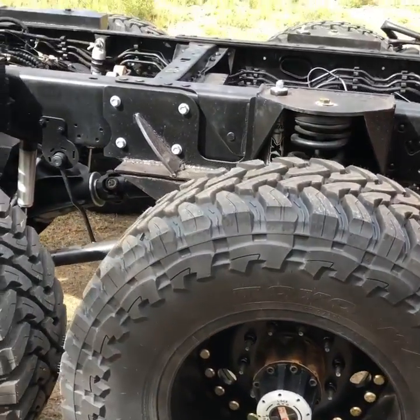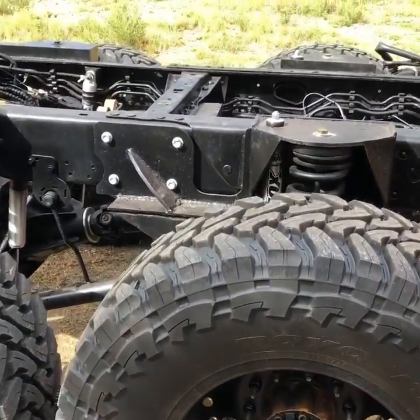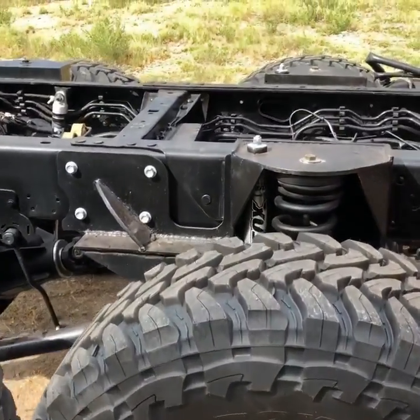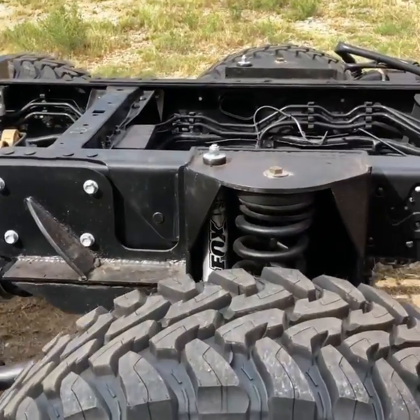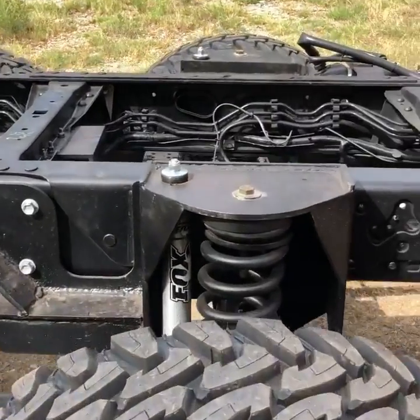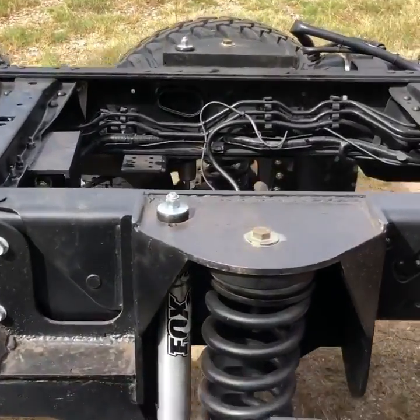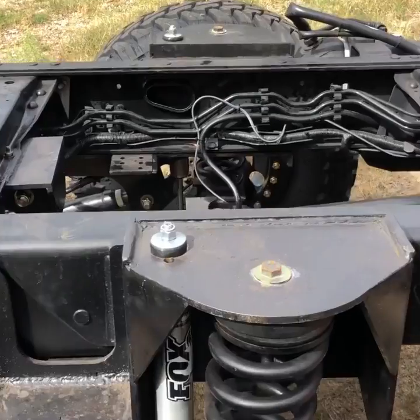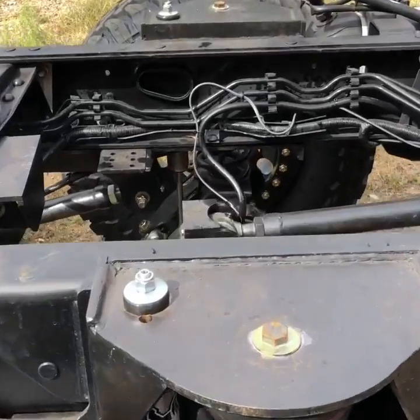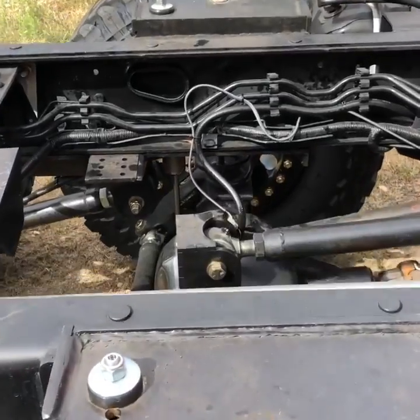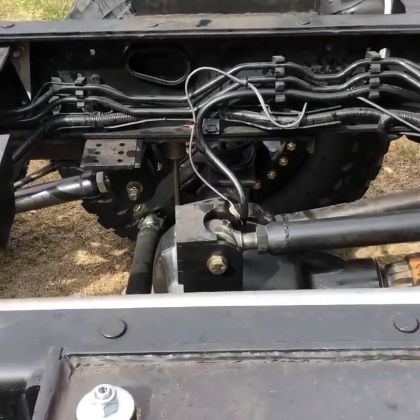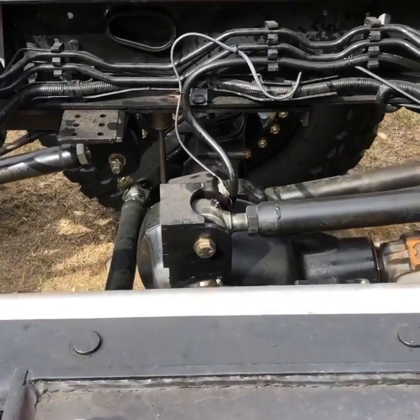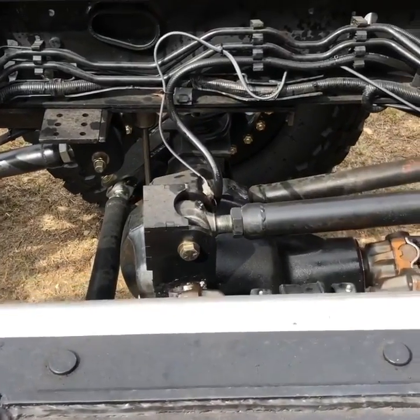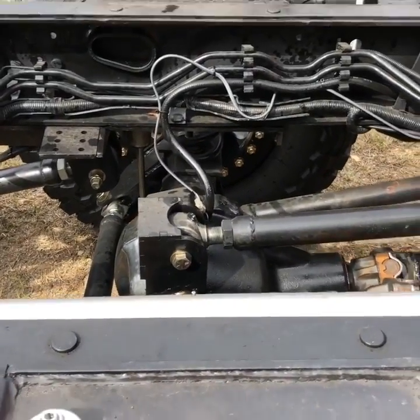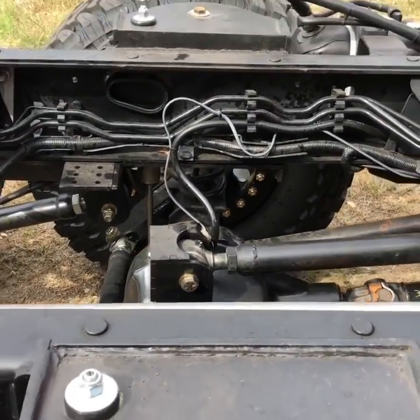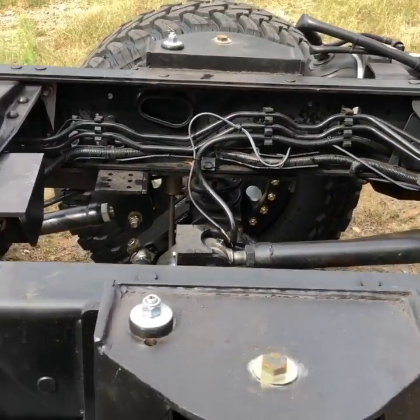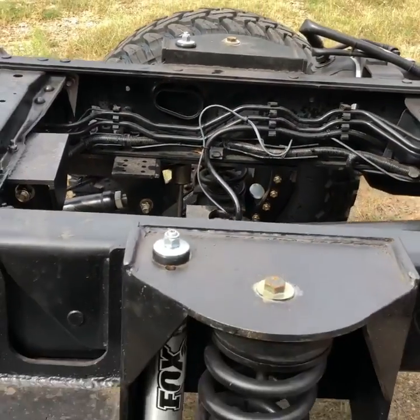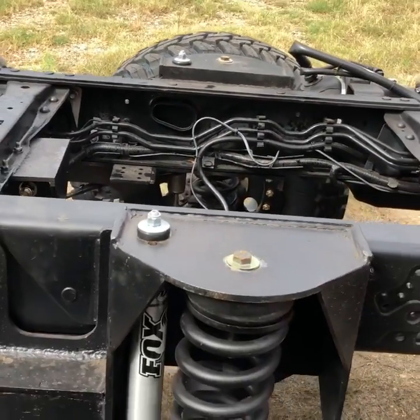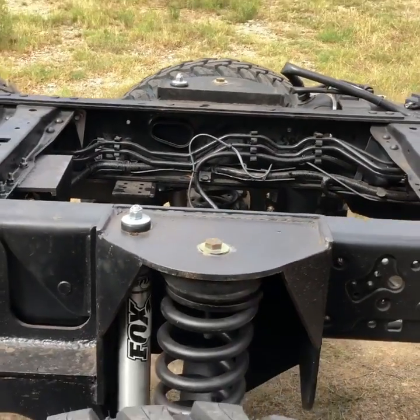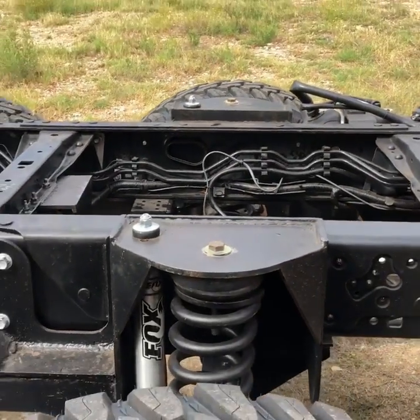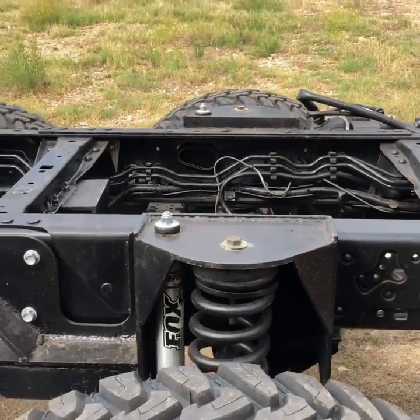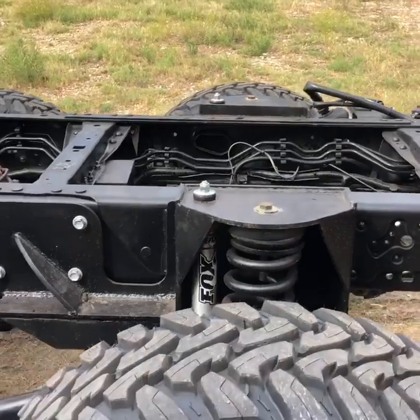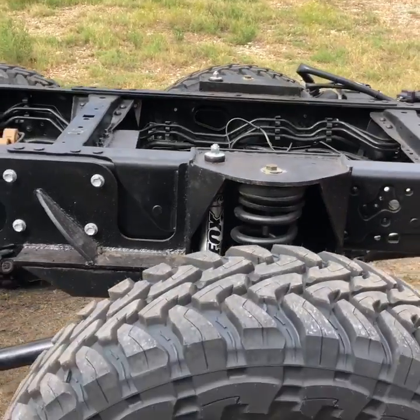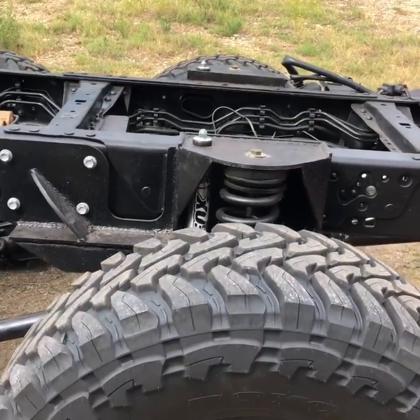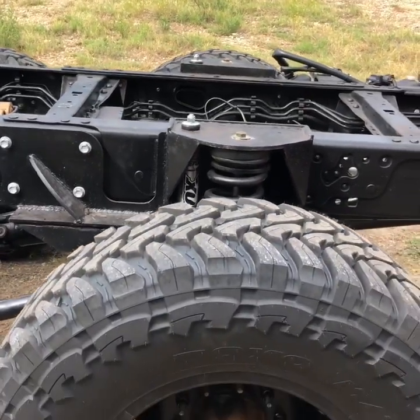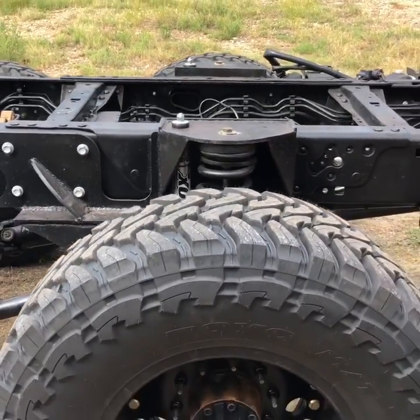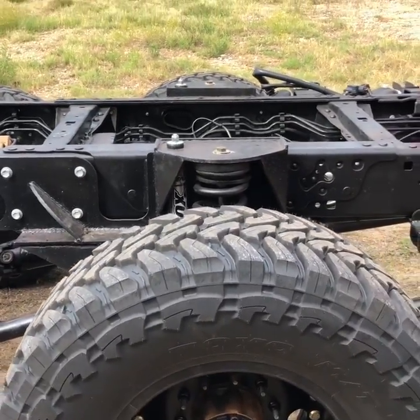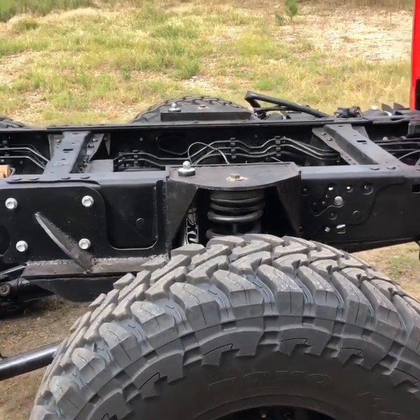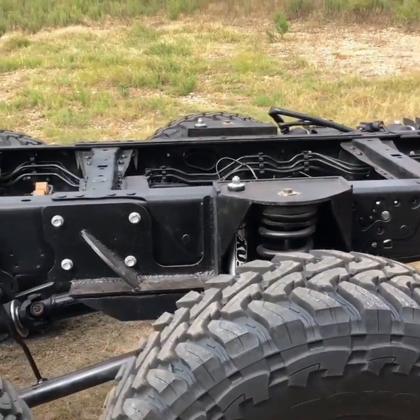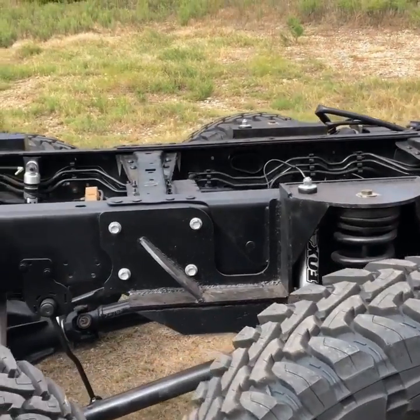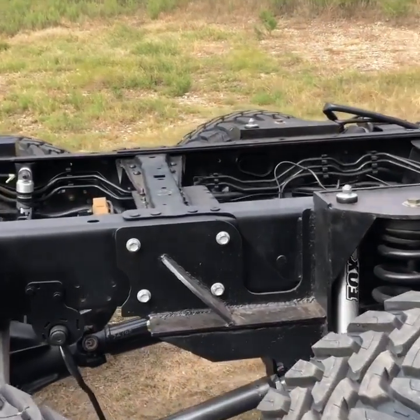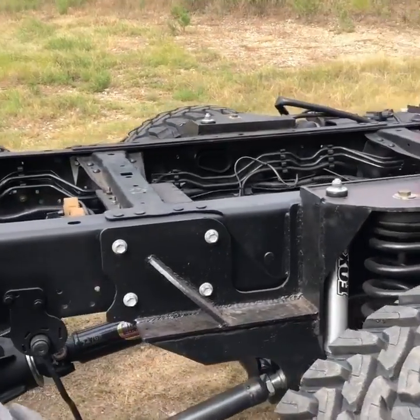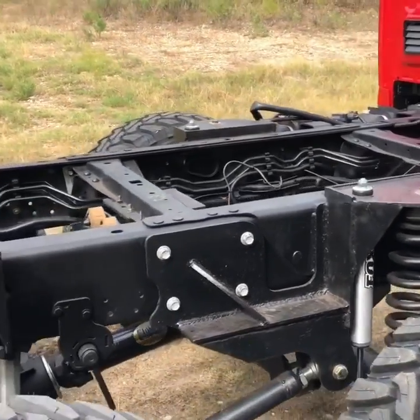The number 2 axle is a Dana 80, 11,000 pound rated, twin shaft drive, 7-8 spline shafts, 40 spline locker, electric locker from Auburn.